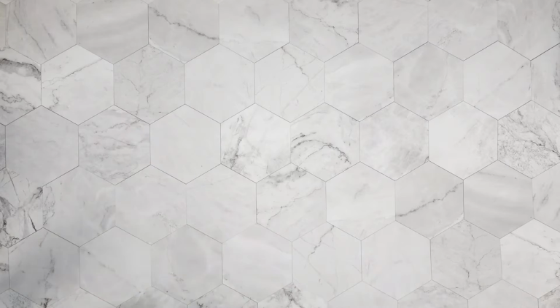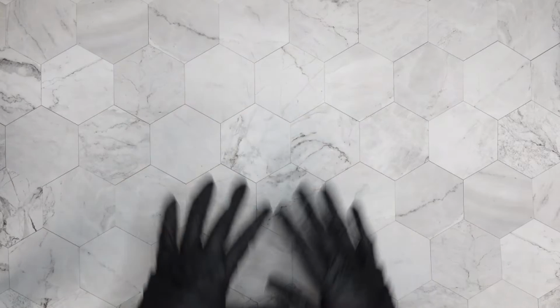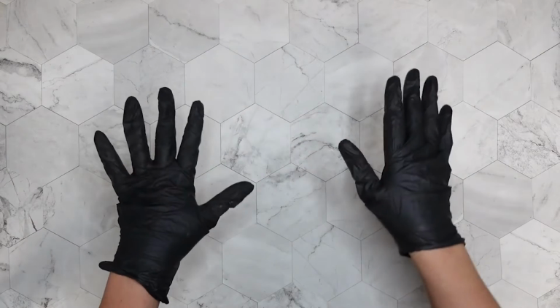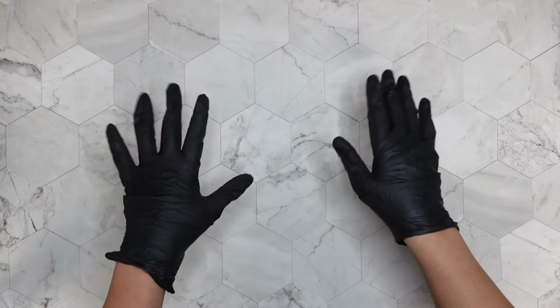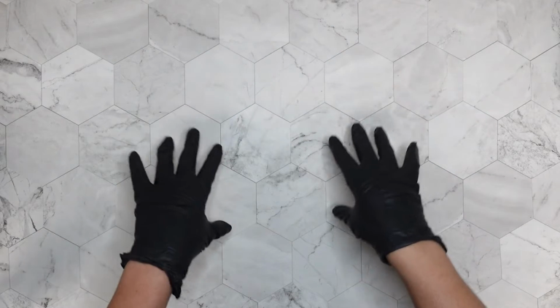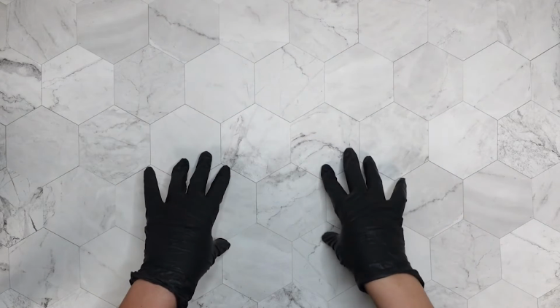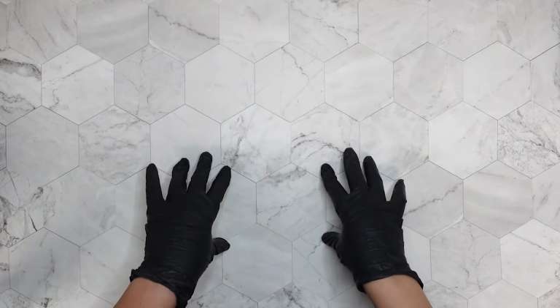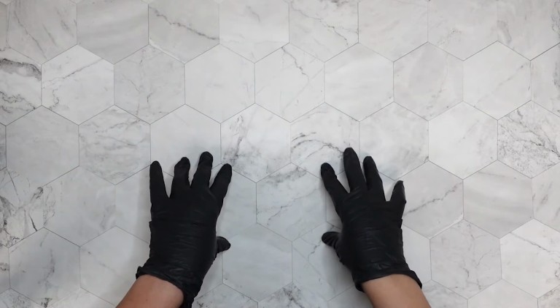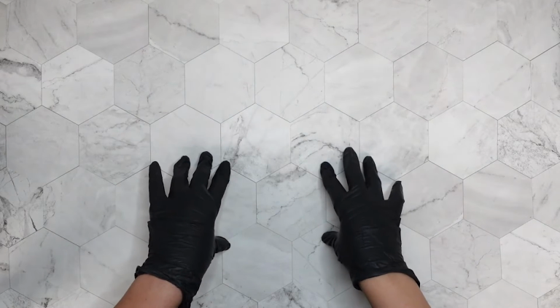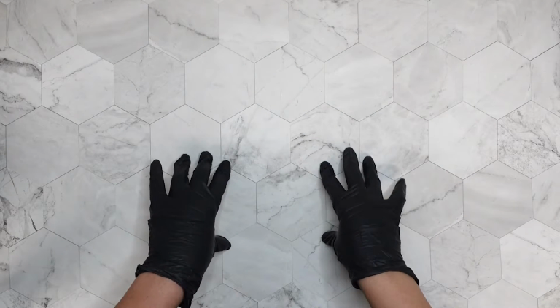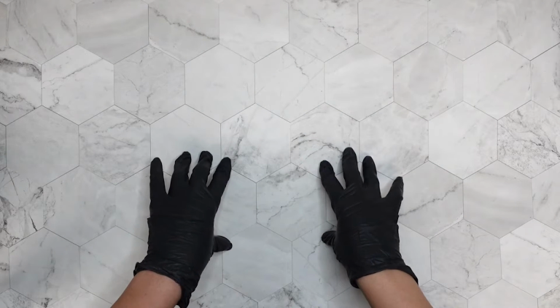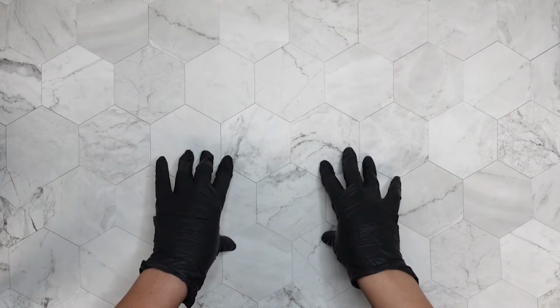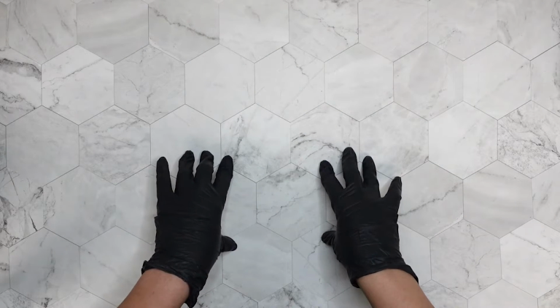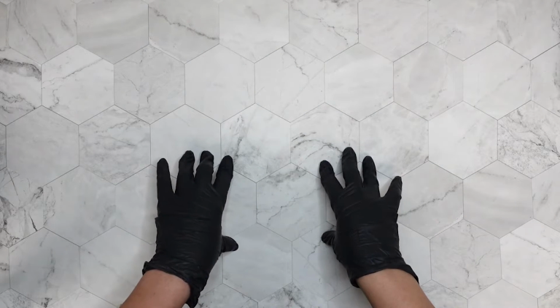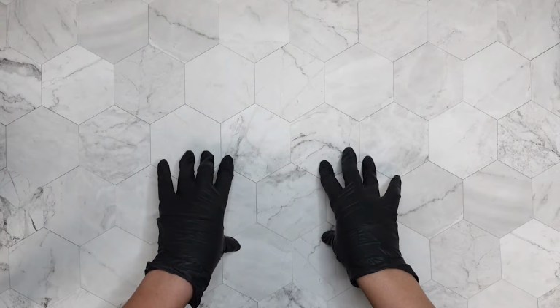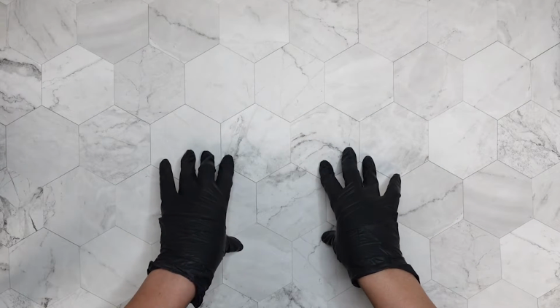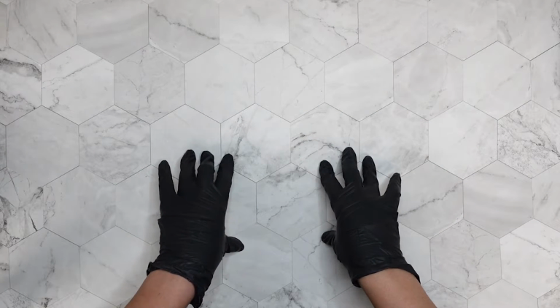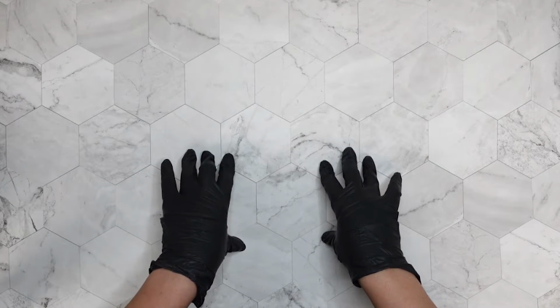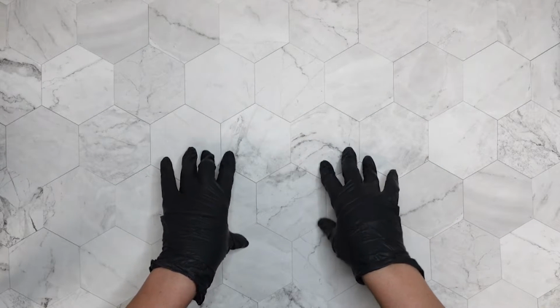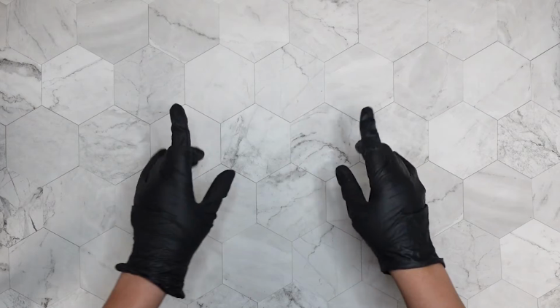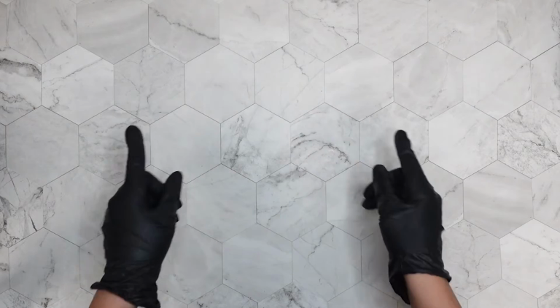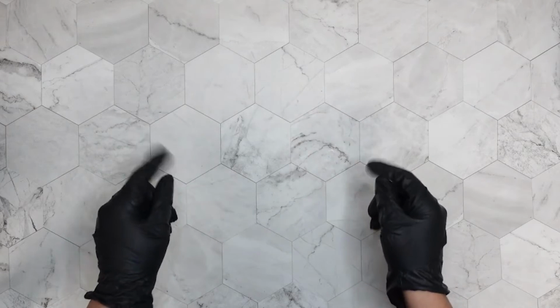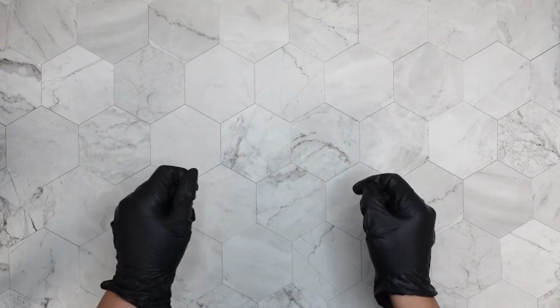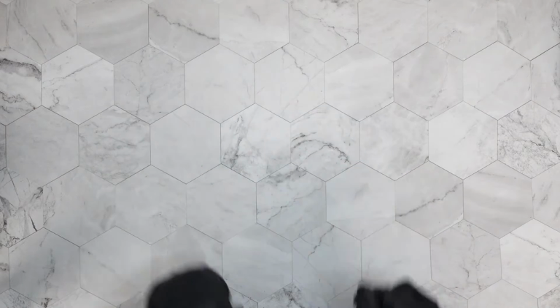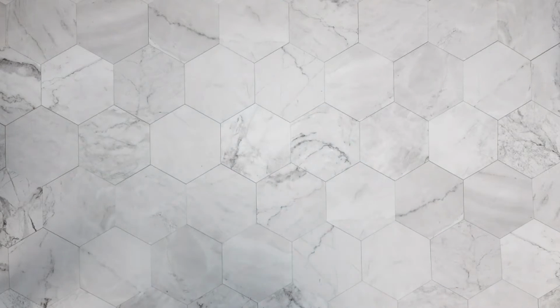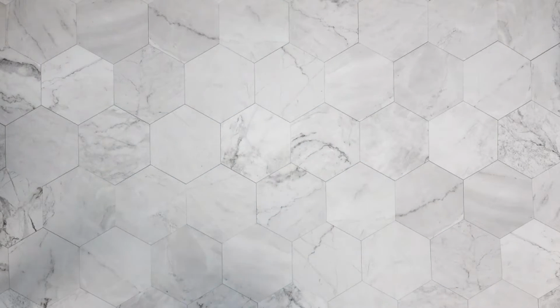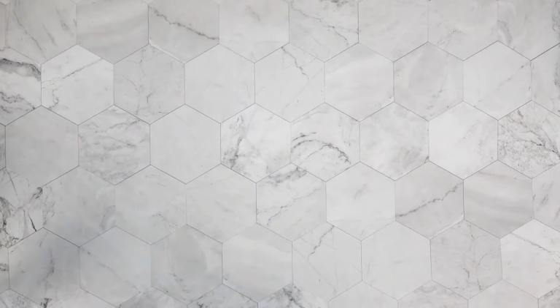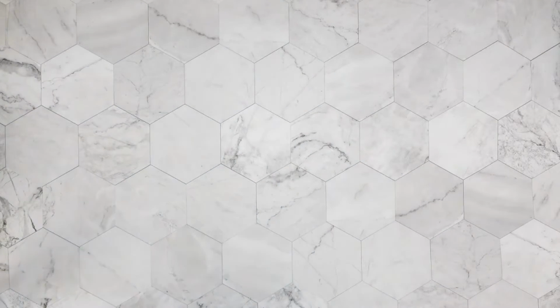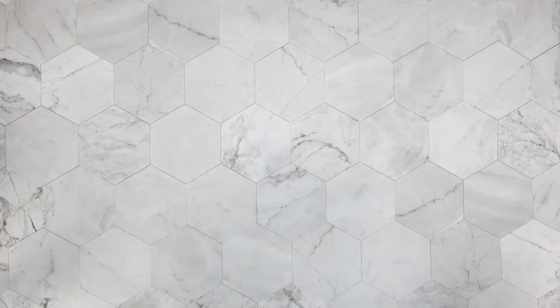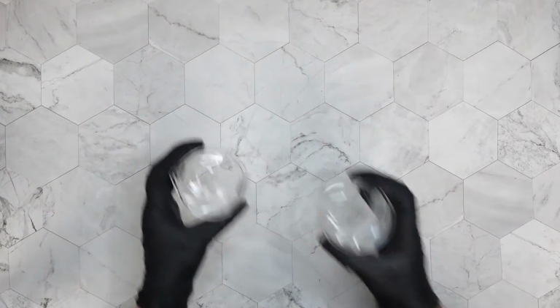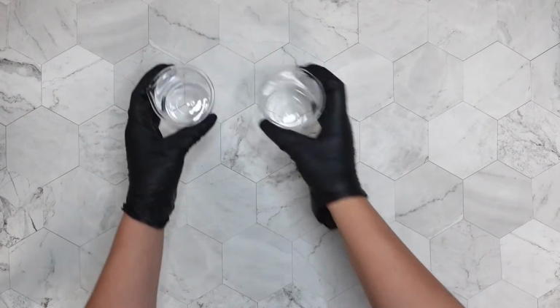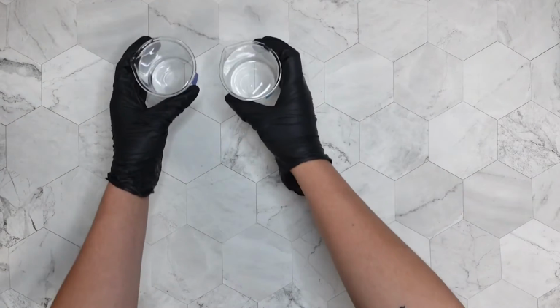Hey guys, it's Charmise Idris here from Charmed Handmade, and today I will be experimenting with a couple of different products in order to thicken liquid soap.